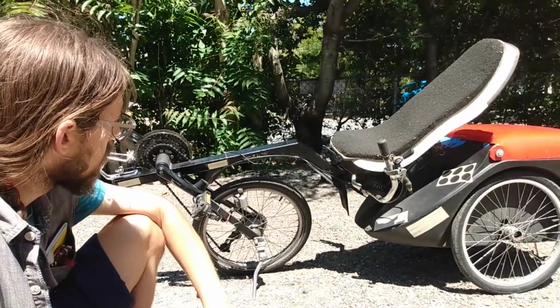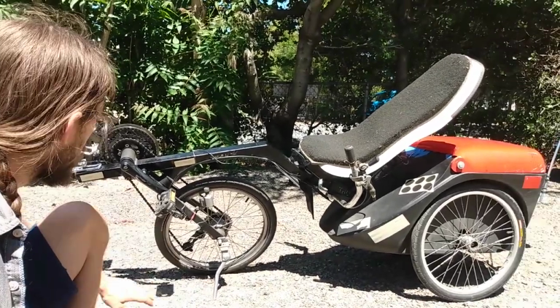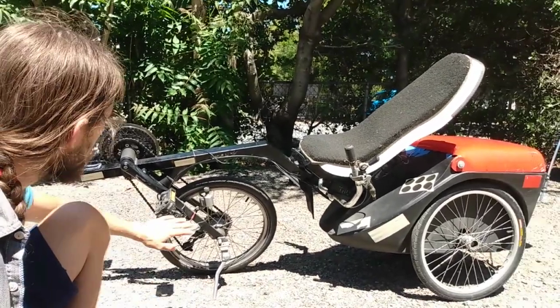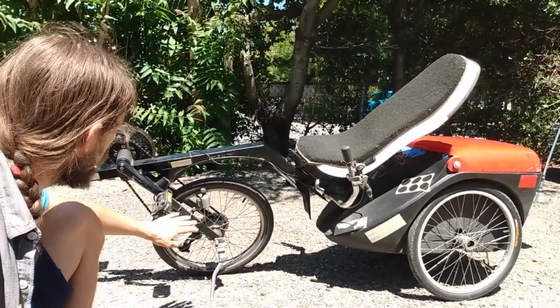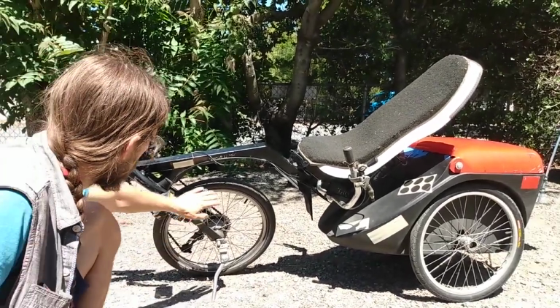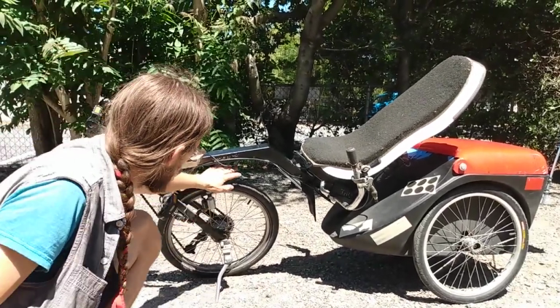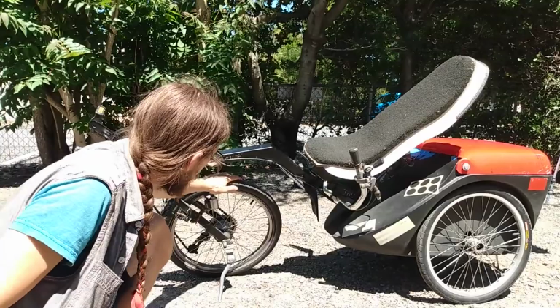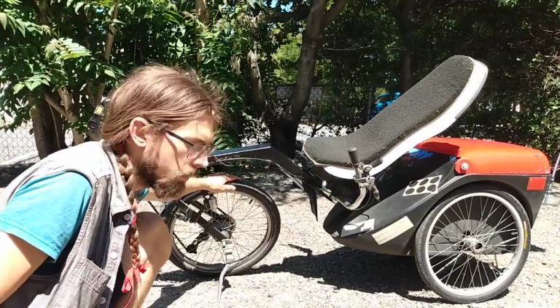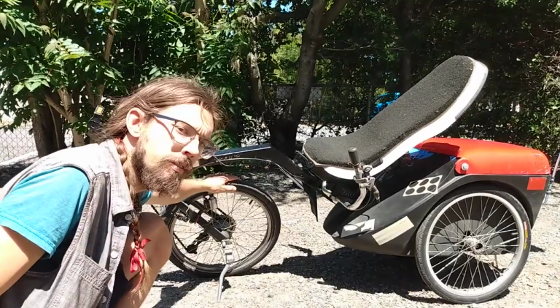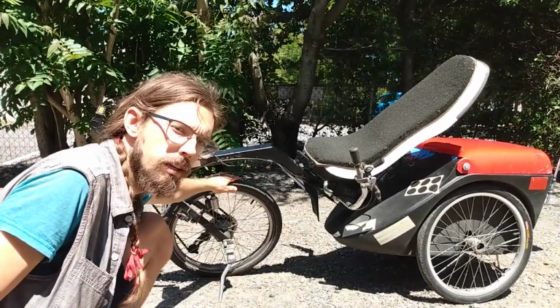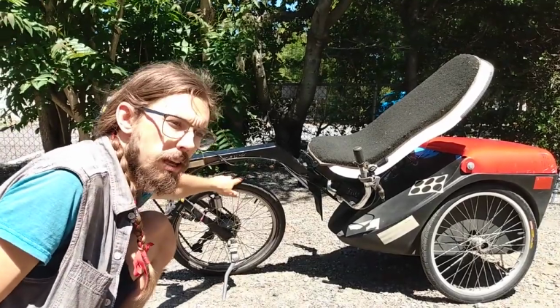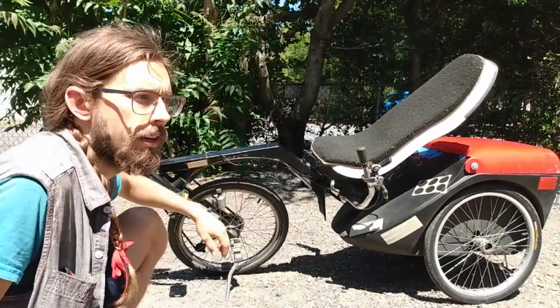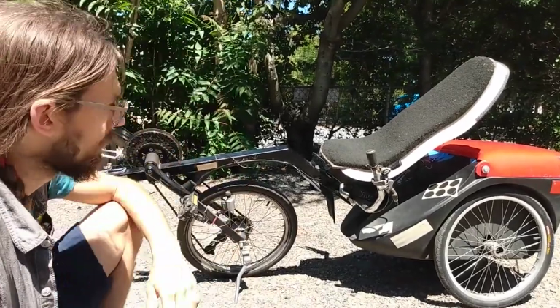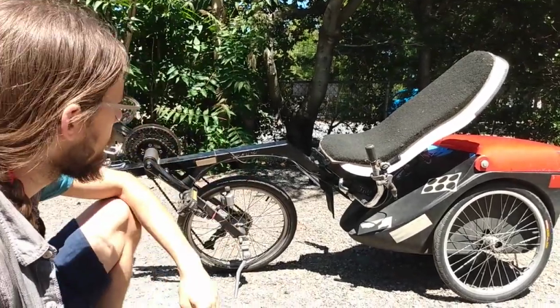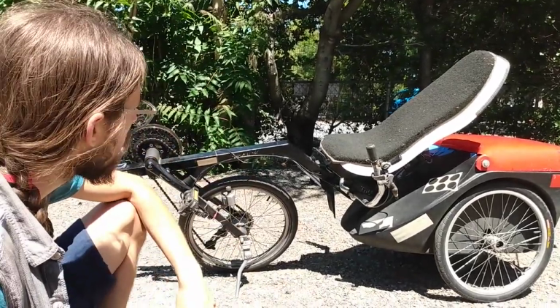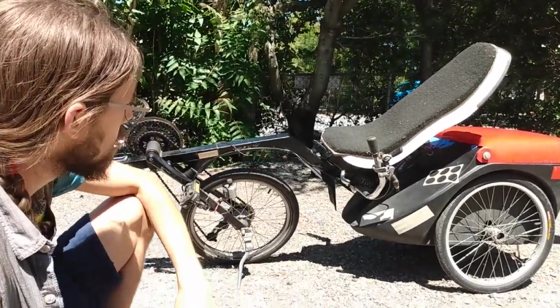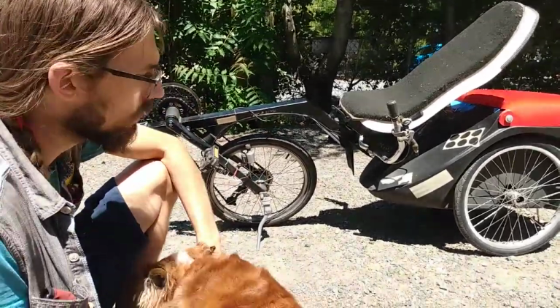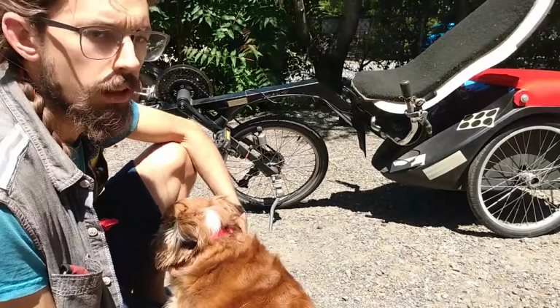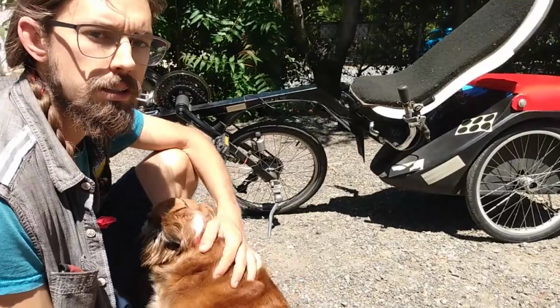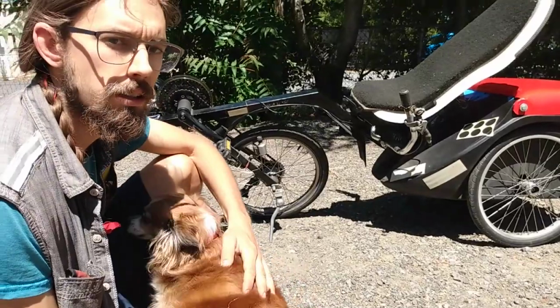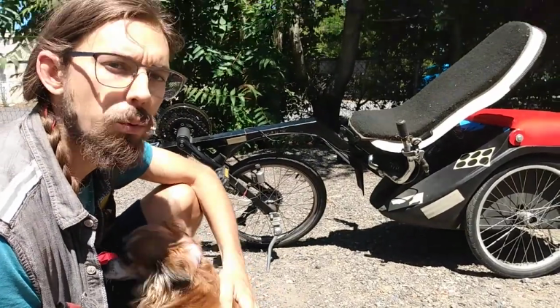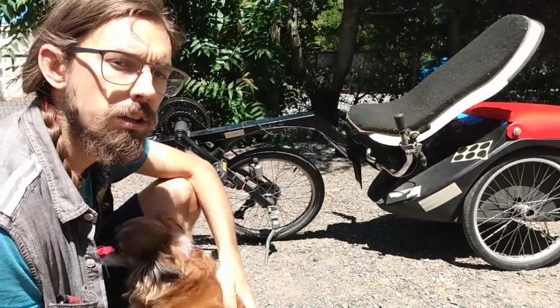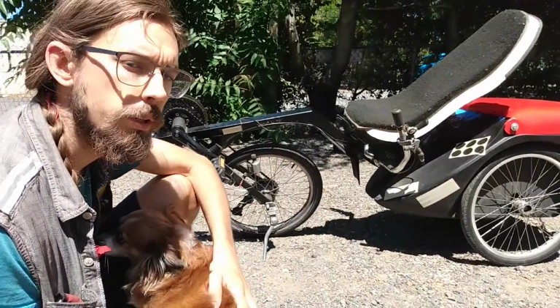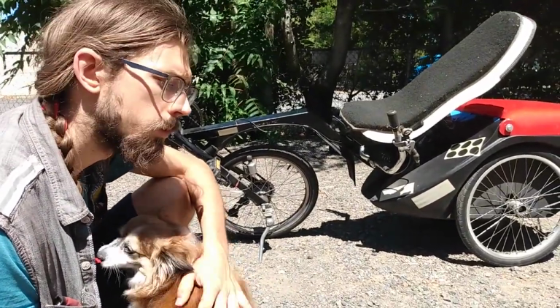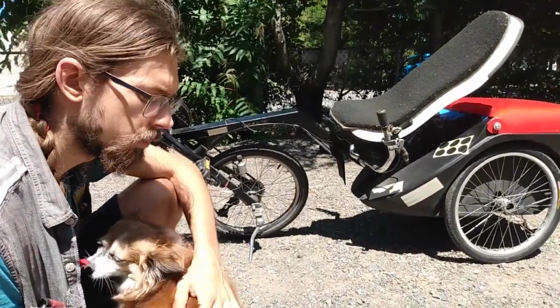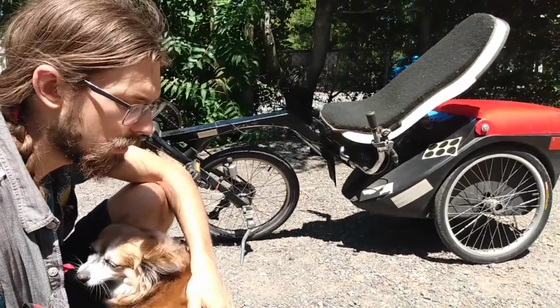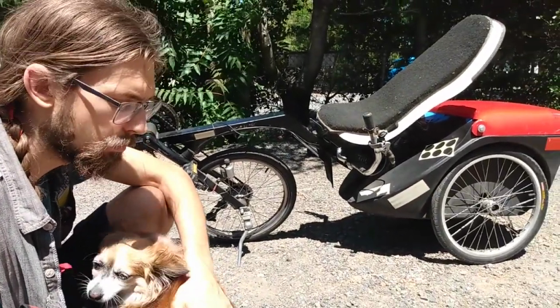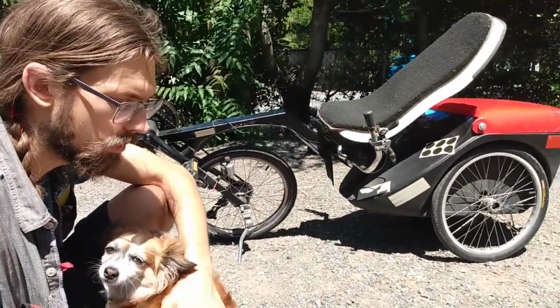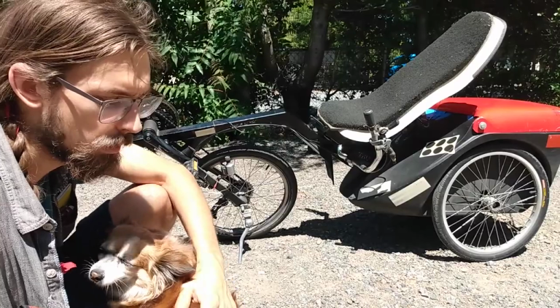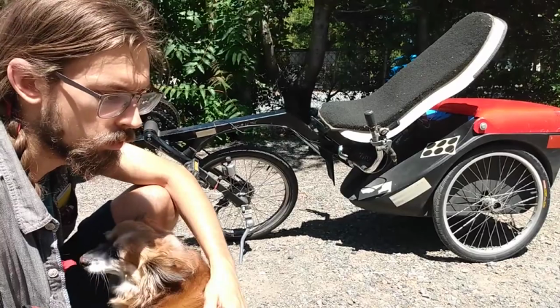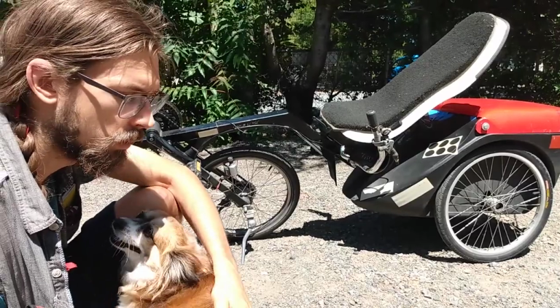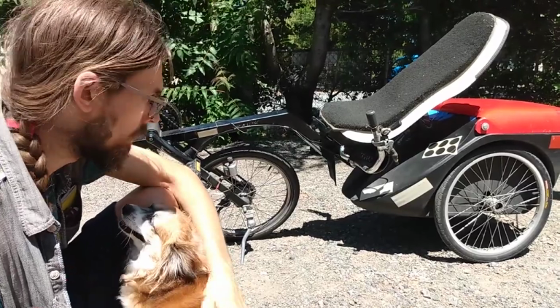And because the front wheel is driven, if you're going up a steep hill there isn't necessarily enough weight on the front wheel to hold it down, so it can slip on steep hills or in gravel.